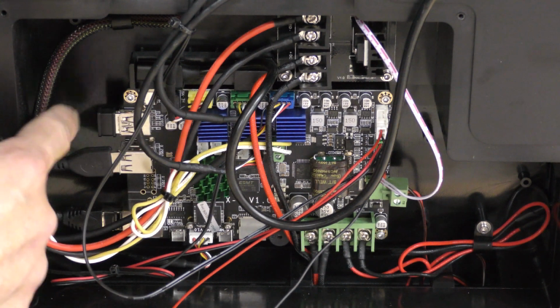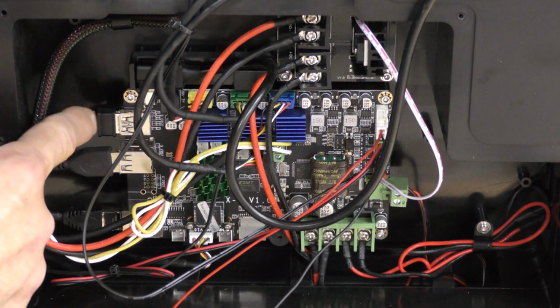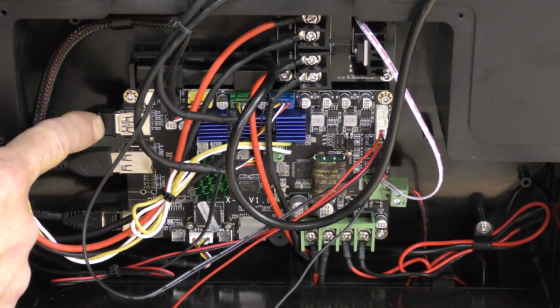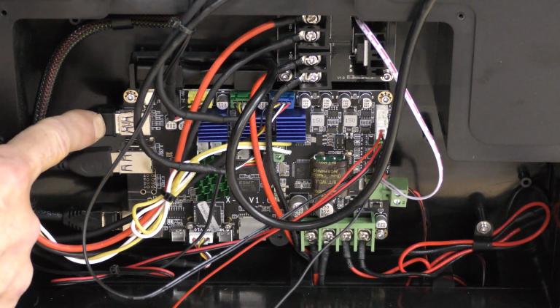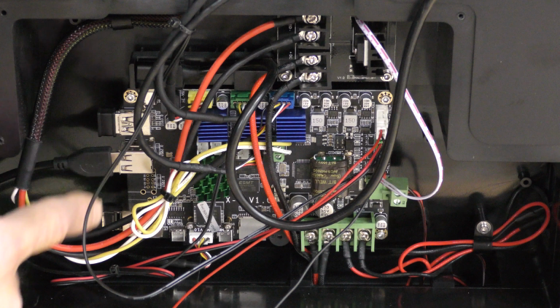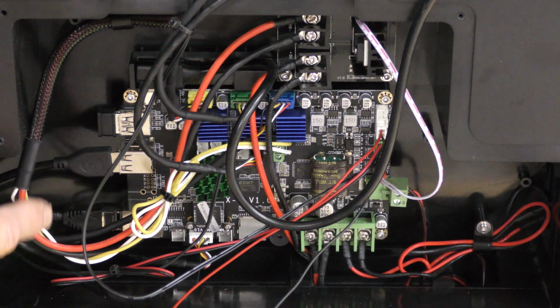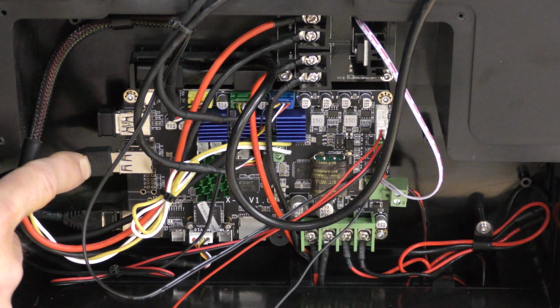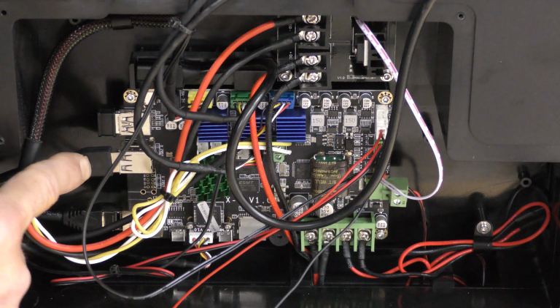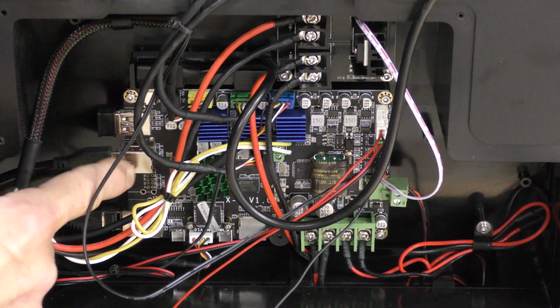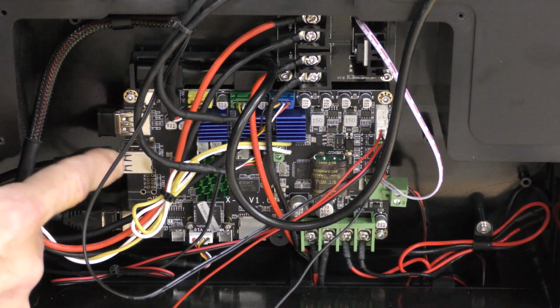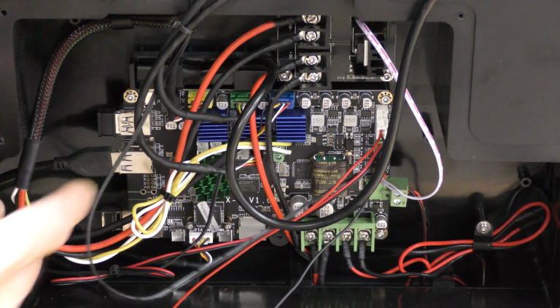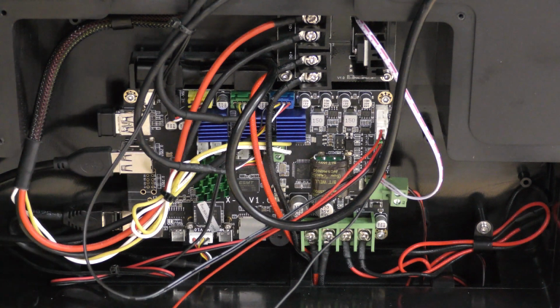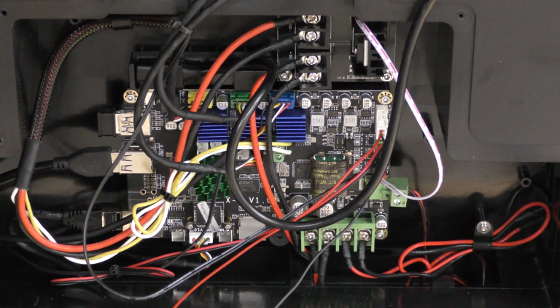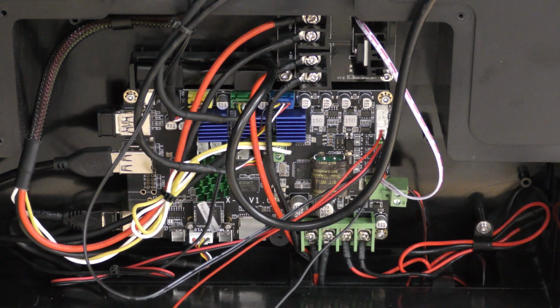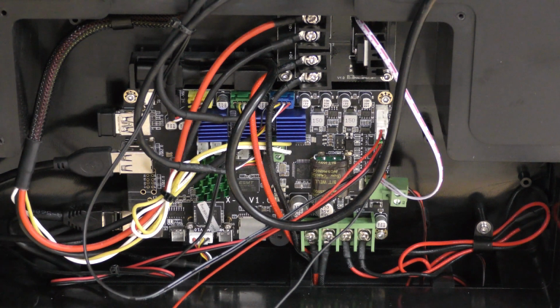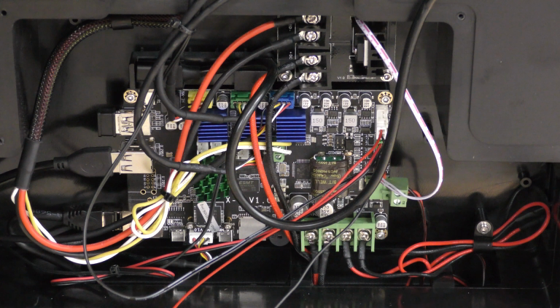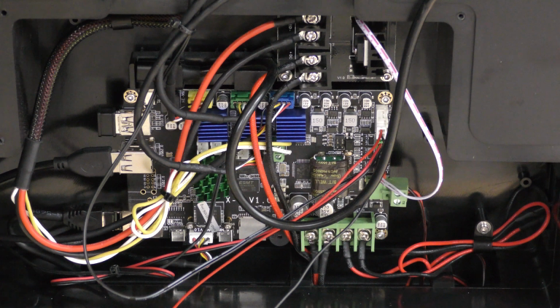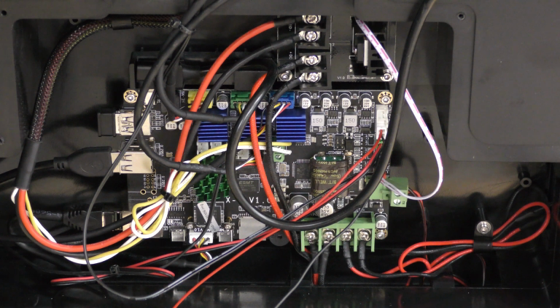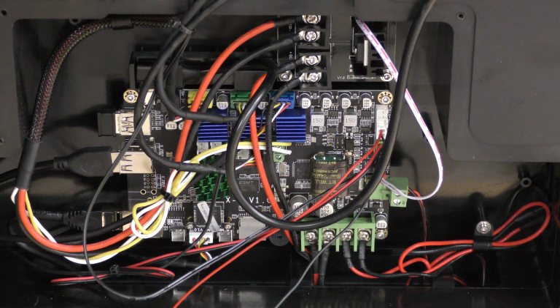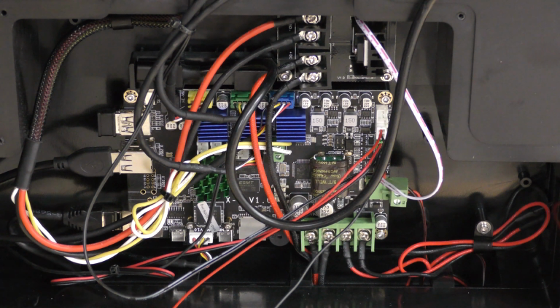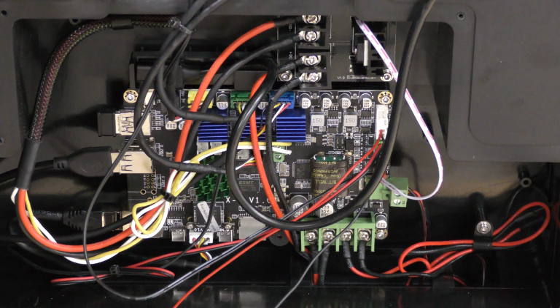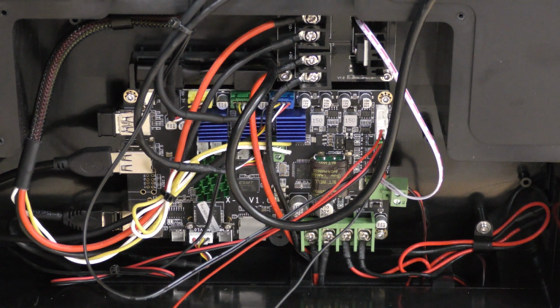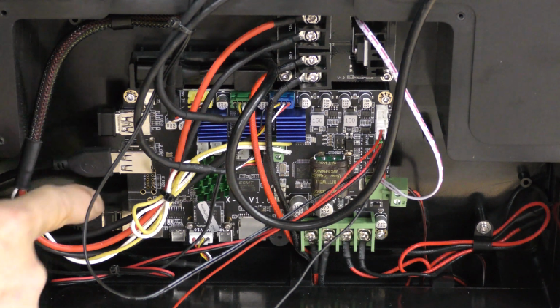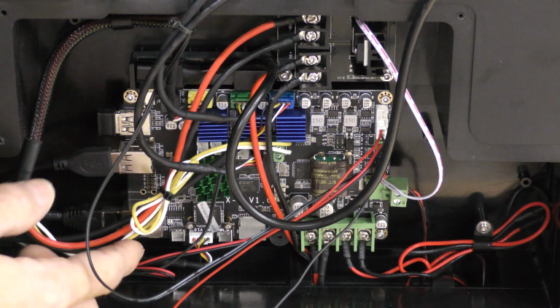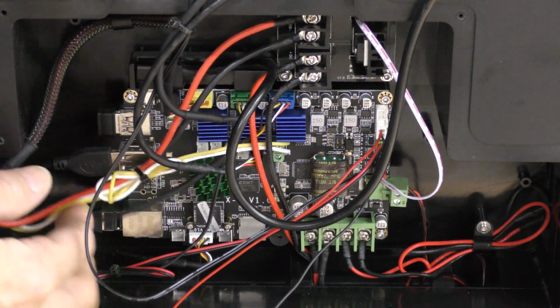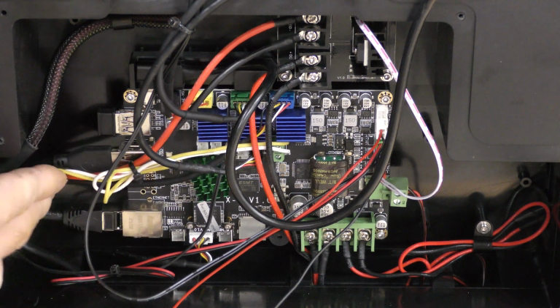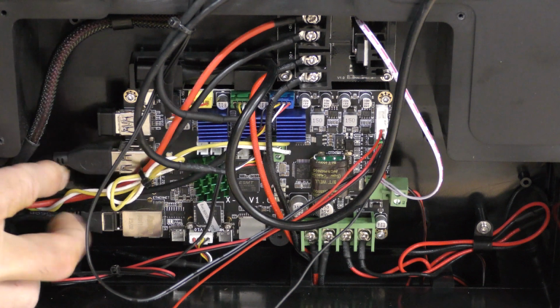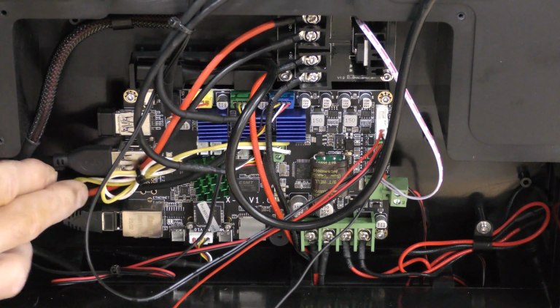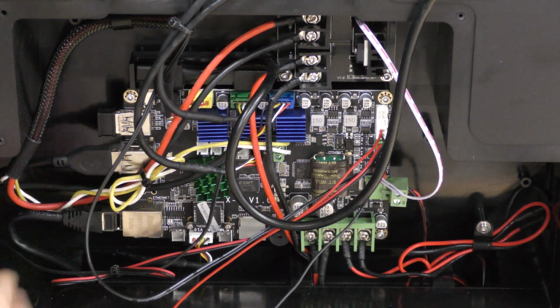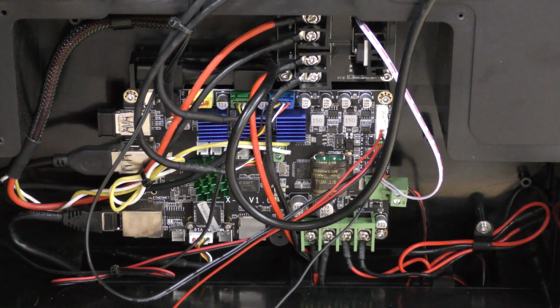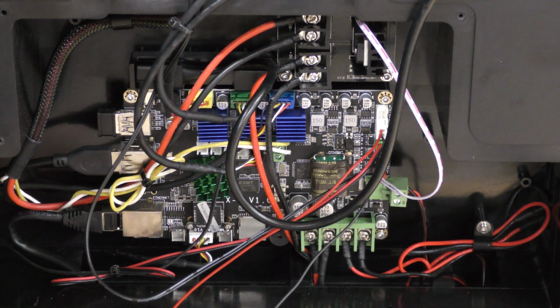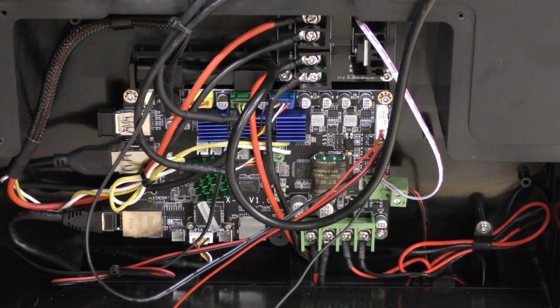This right here is actually the wireless module. It's hooked up into a USB port that goes to the top of the case — you can connect a camera to that or put files in it. This is an Ethernet jumper cable, and there is an Ethernet port on the back of this.